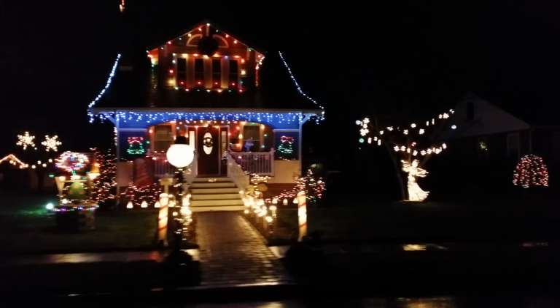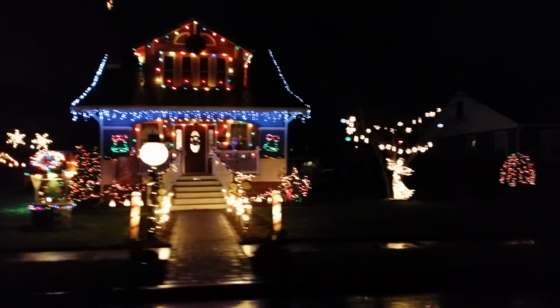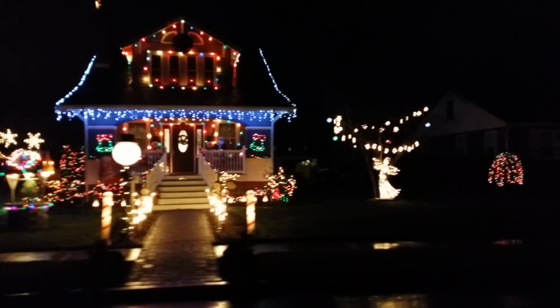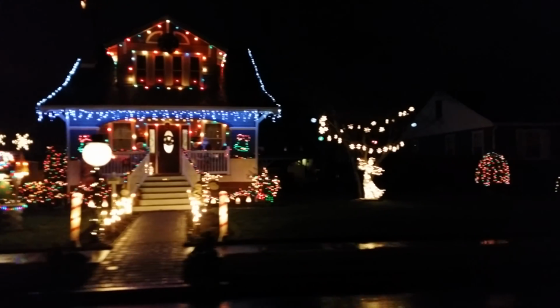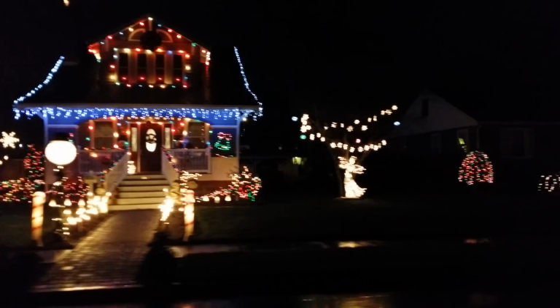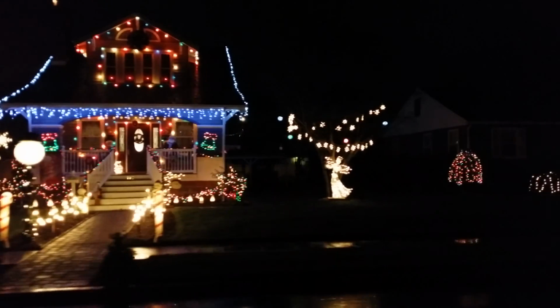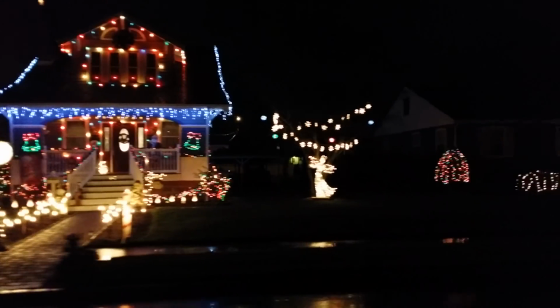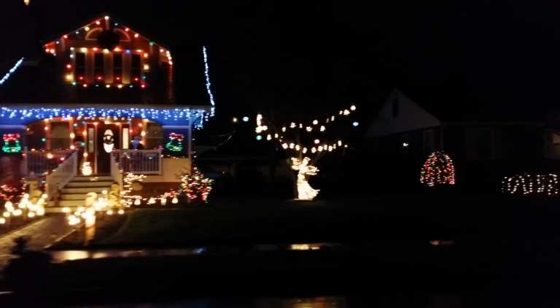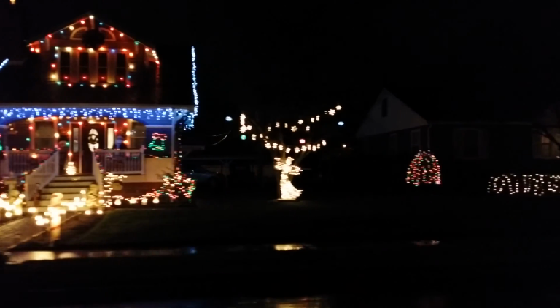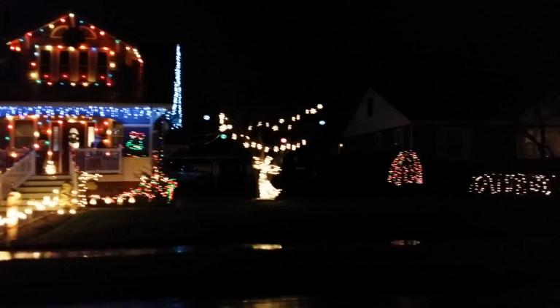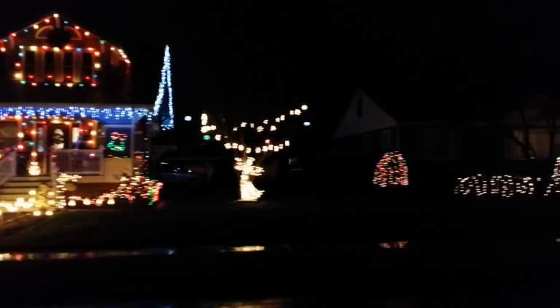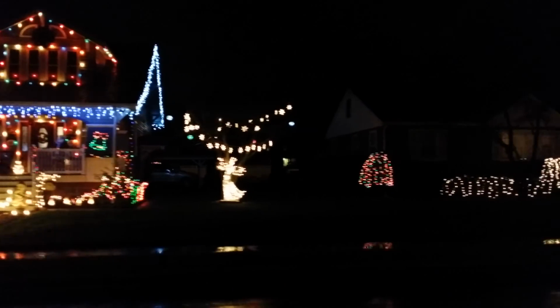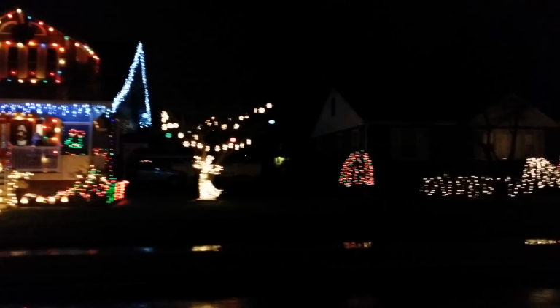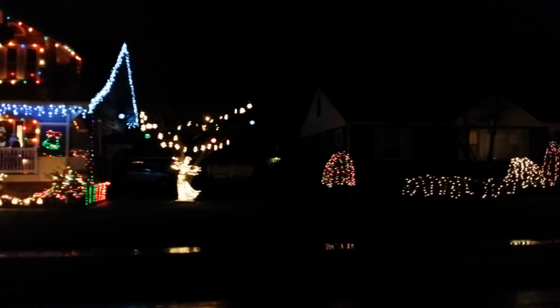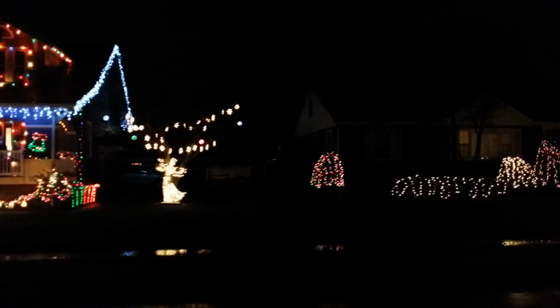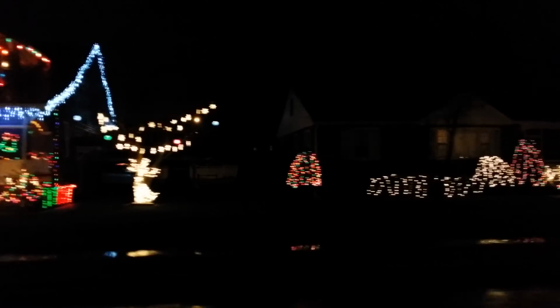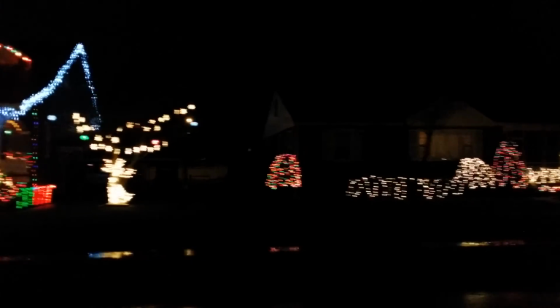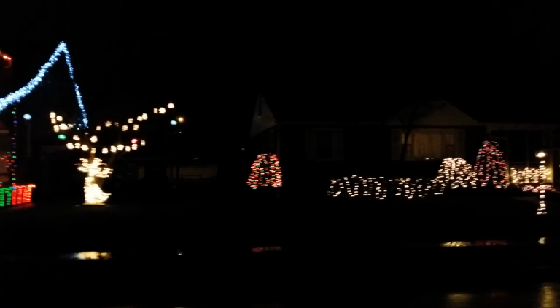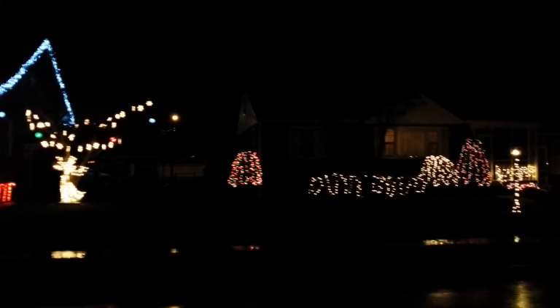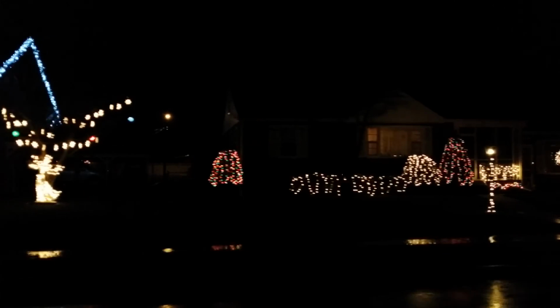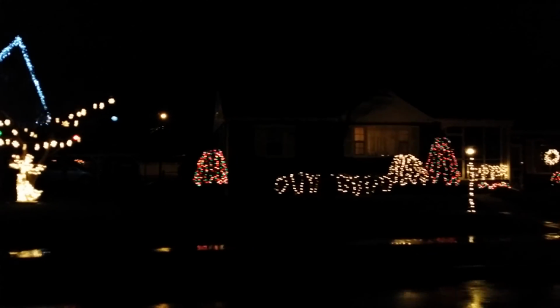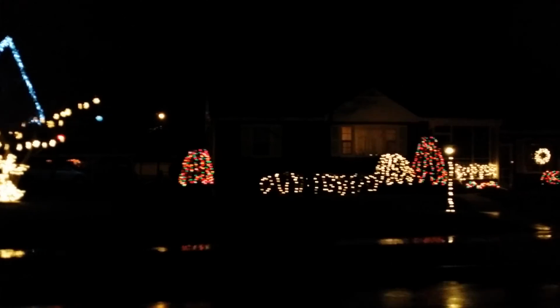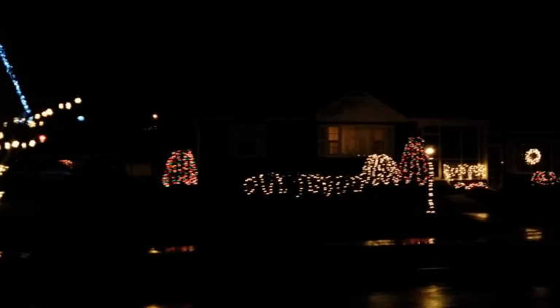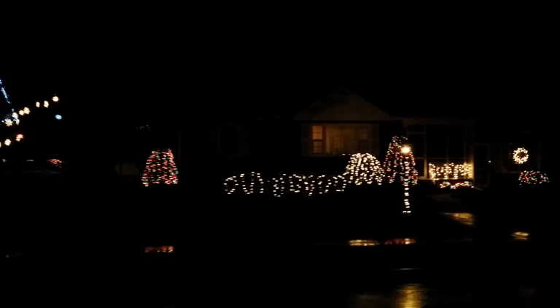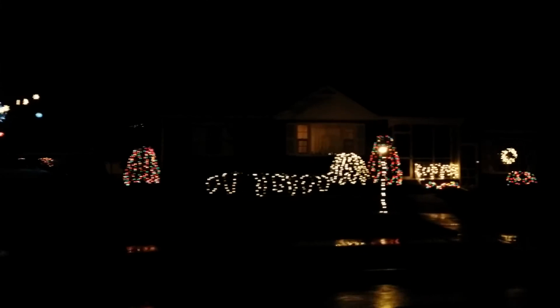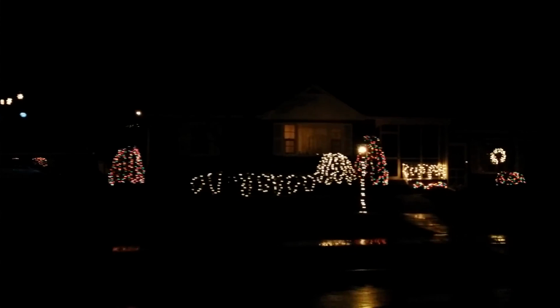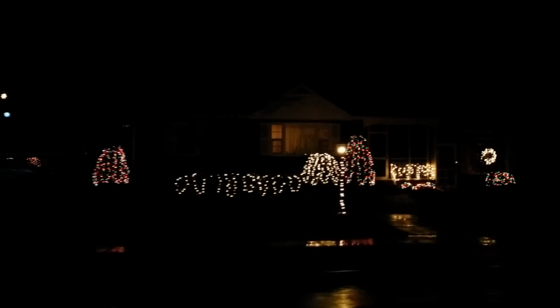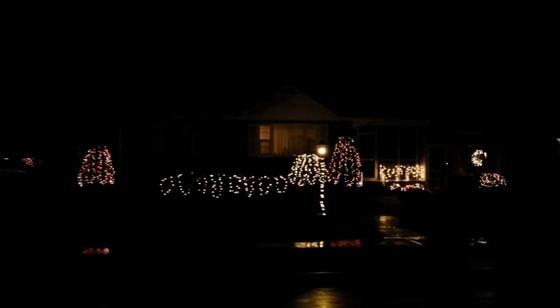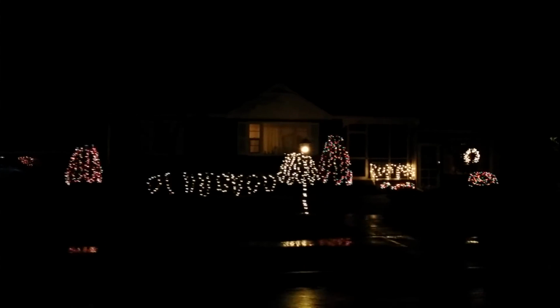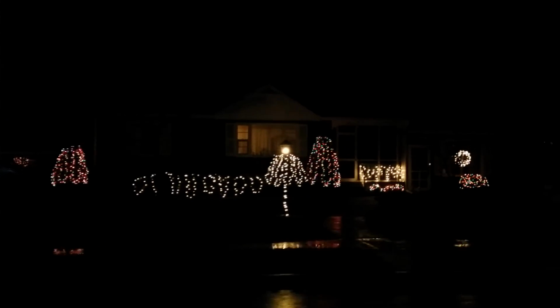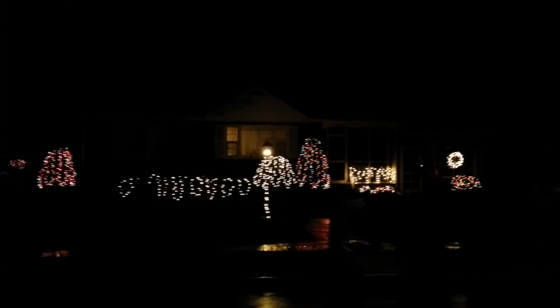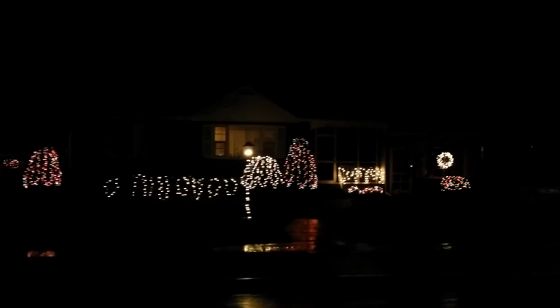And then the next house. There's not as many lights, but I appreciate them decorating. It's just nice to see people decorating.